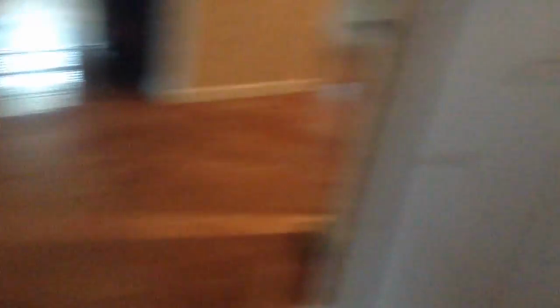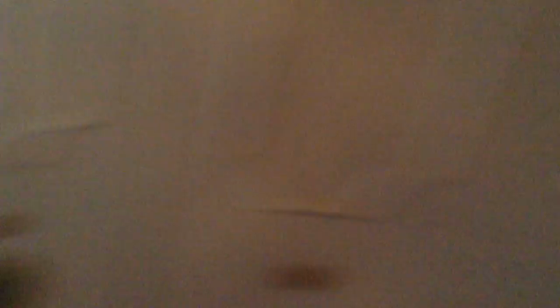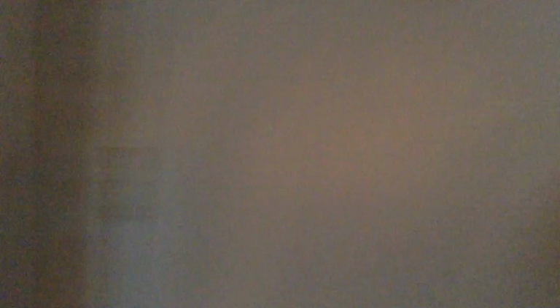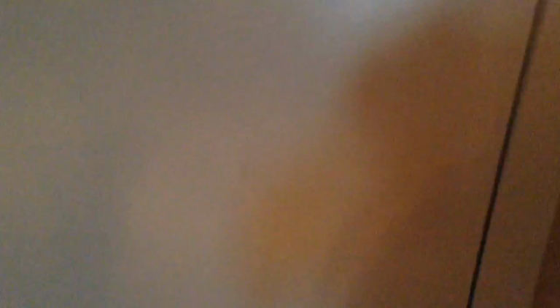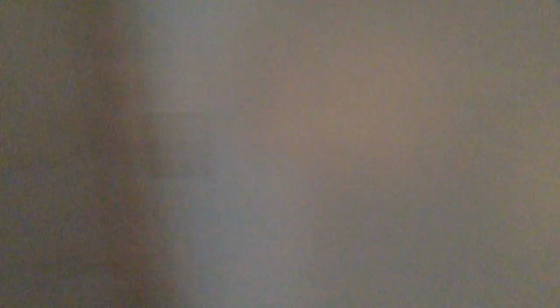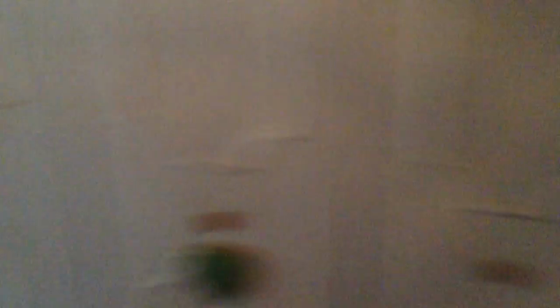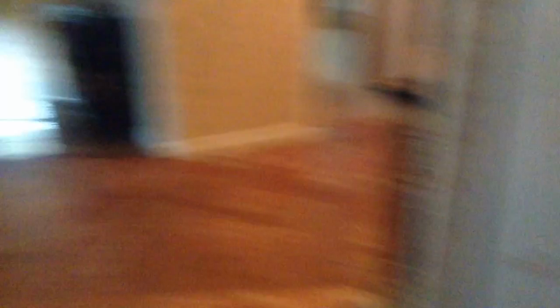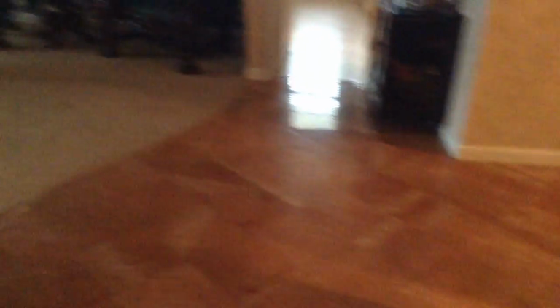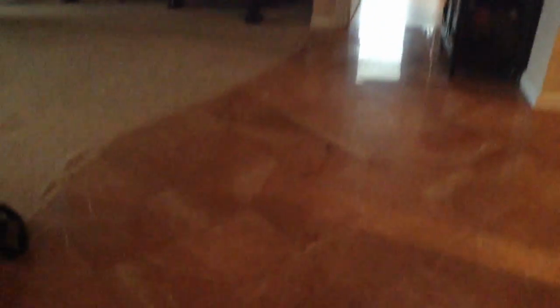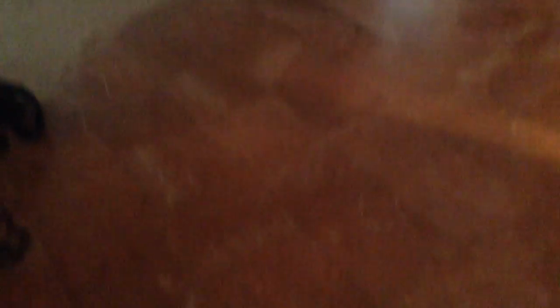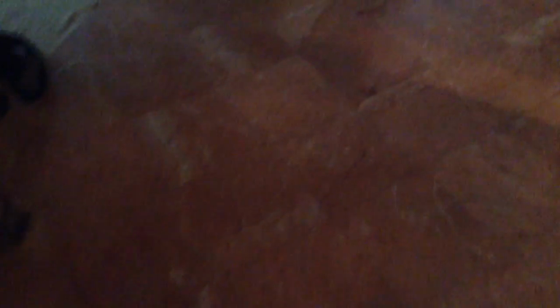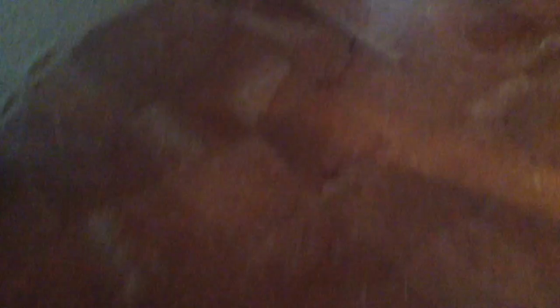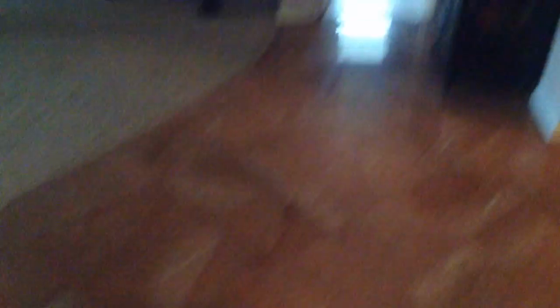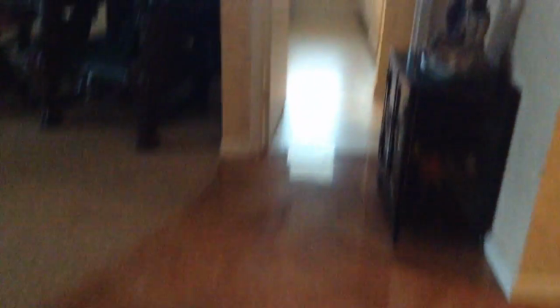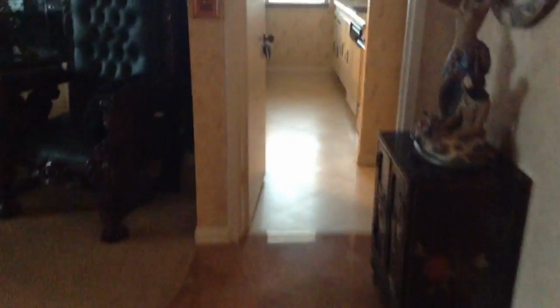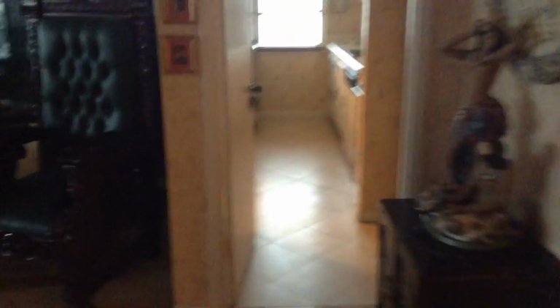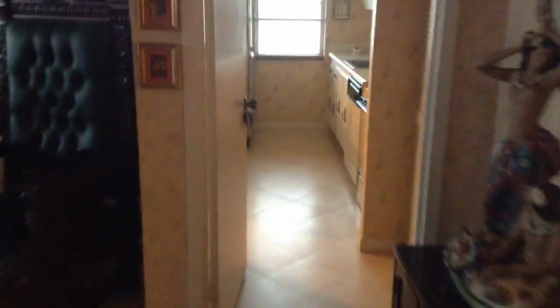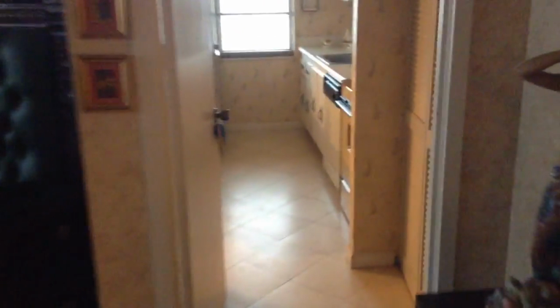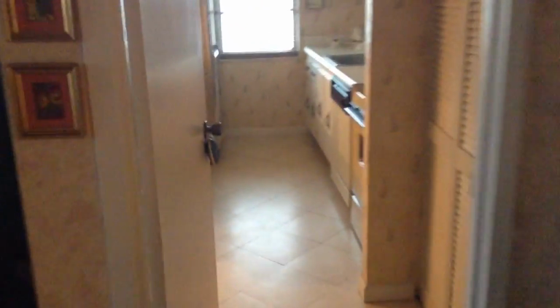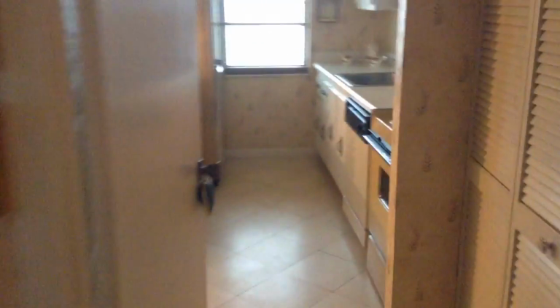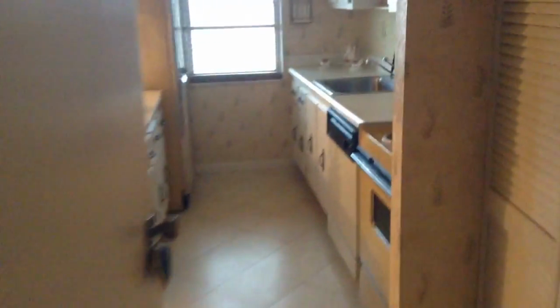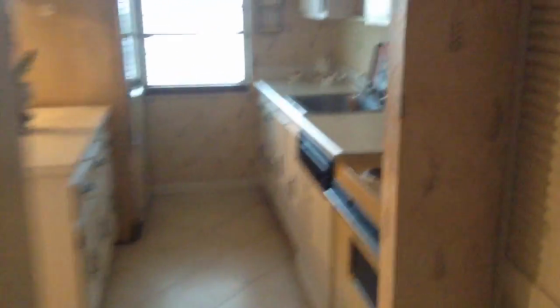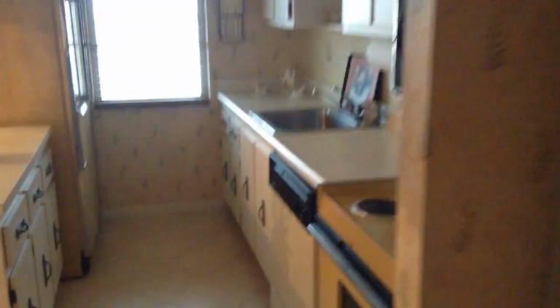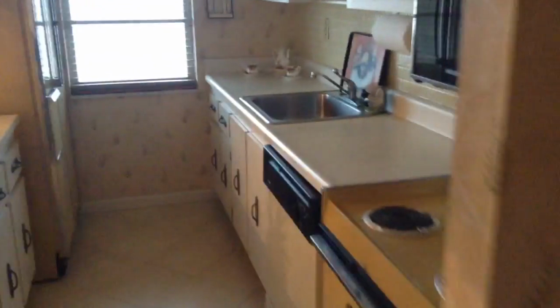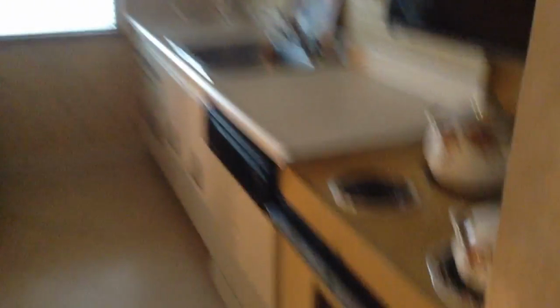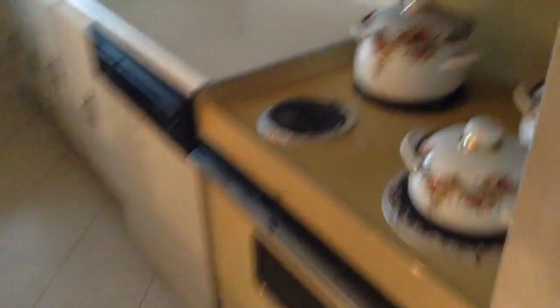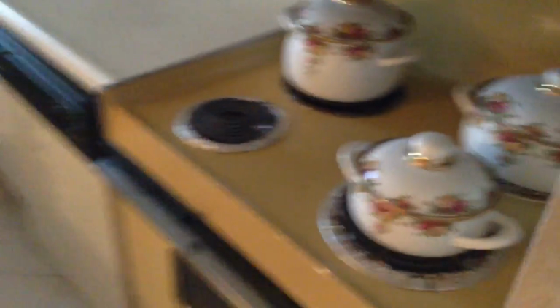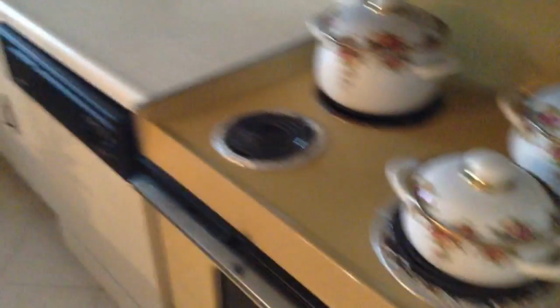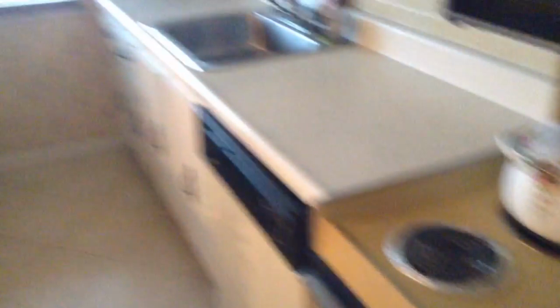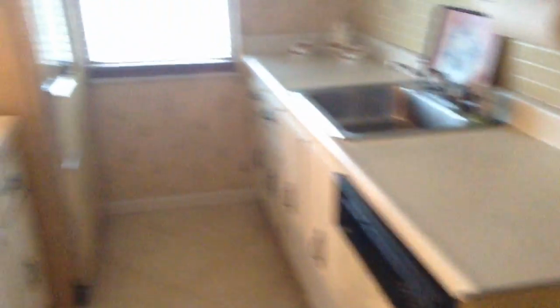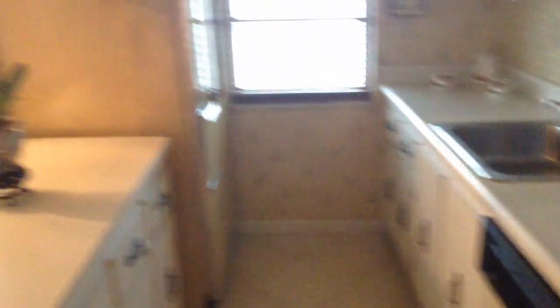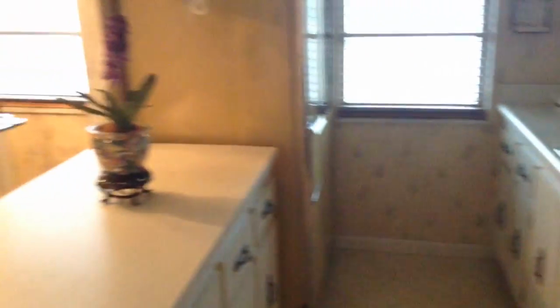Alright, this is the penthouse. Coming through the door, then go to the floor, start to go straight through, and we have the kitchen, which totally needs removing.